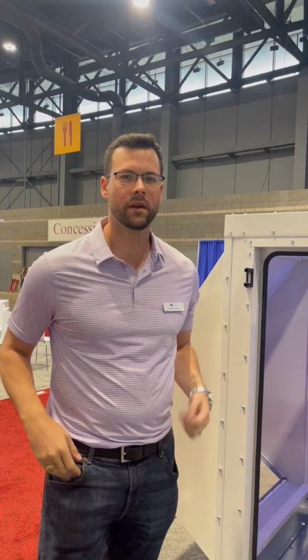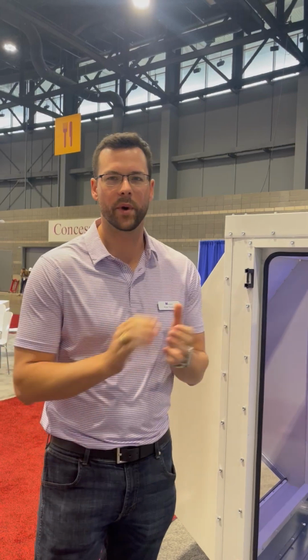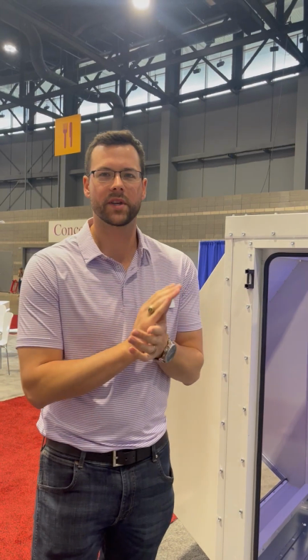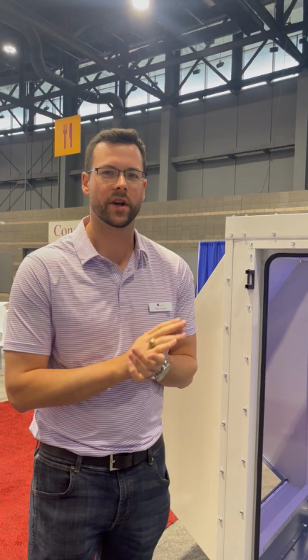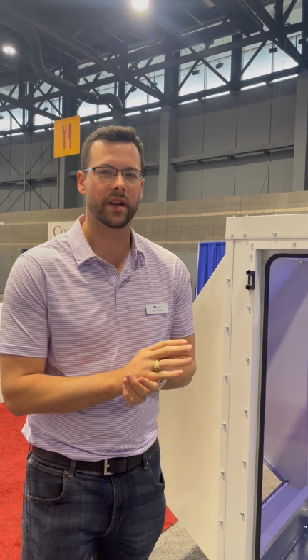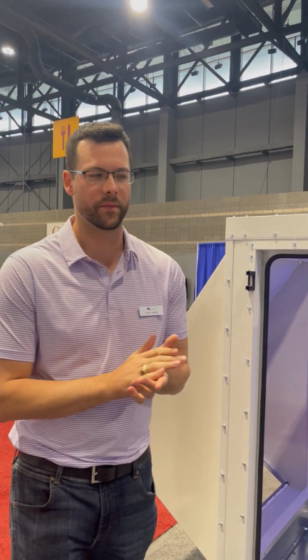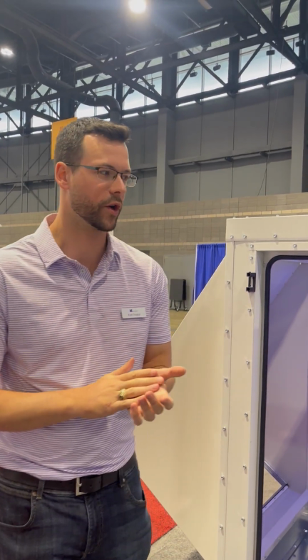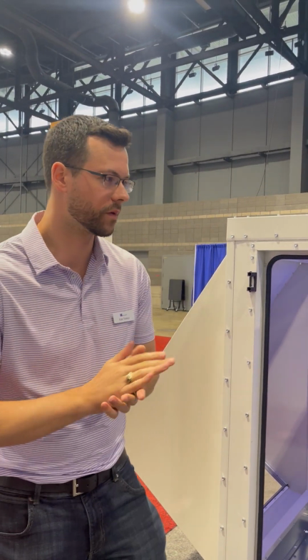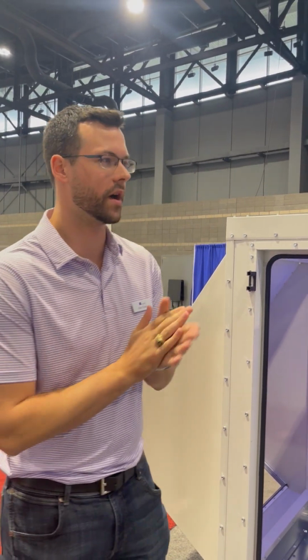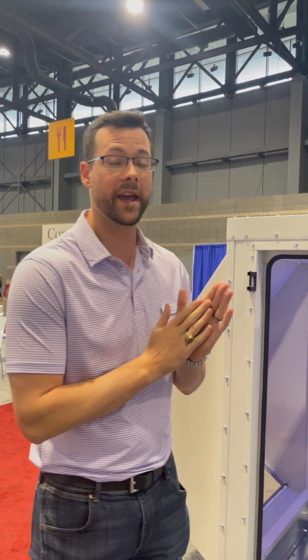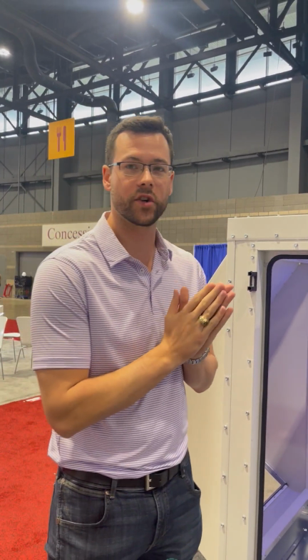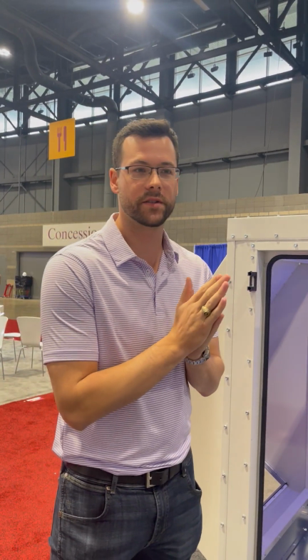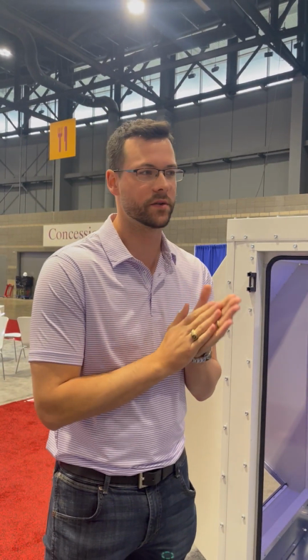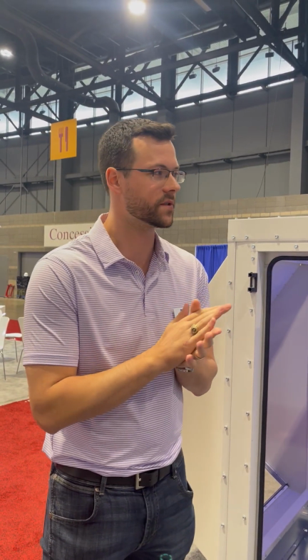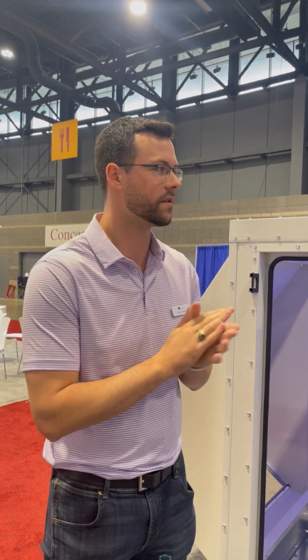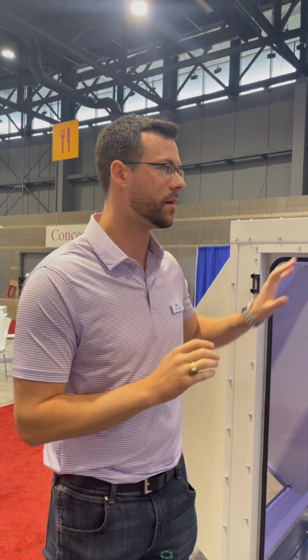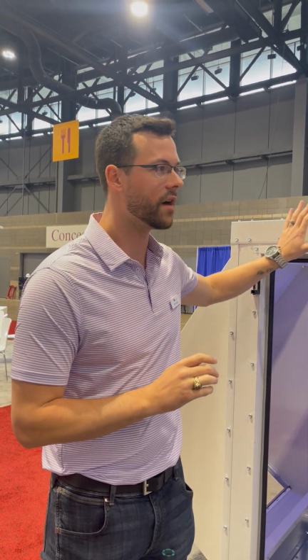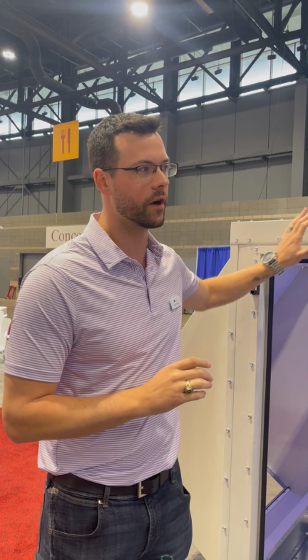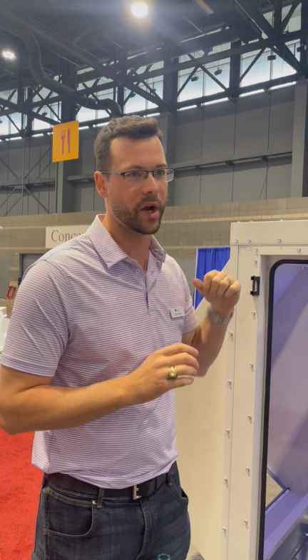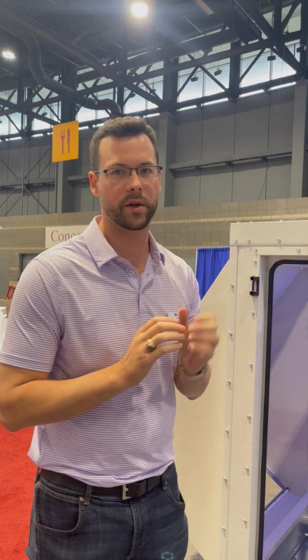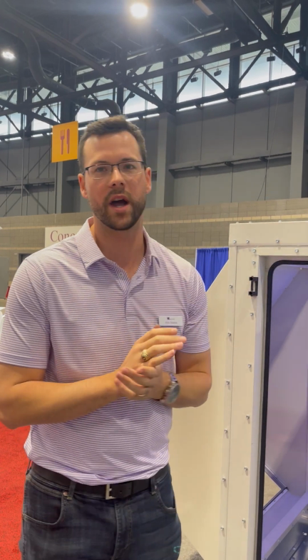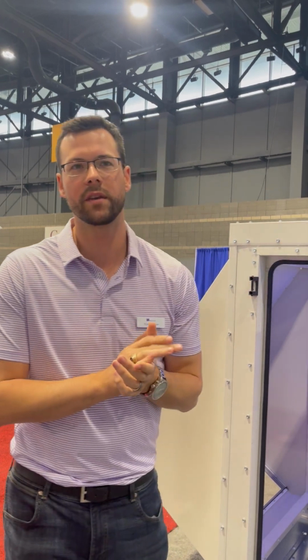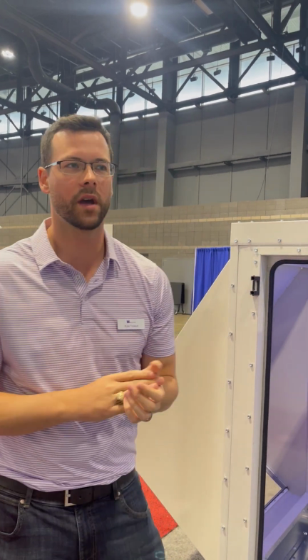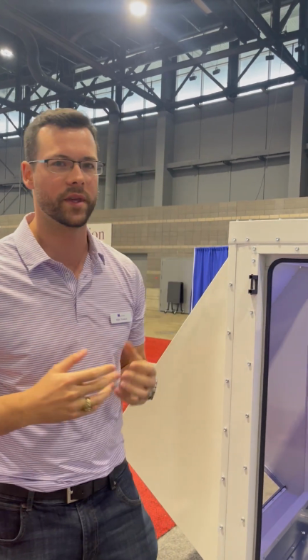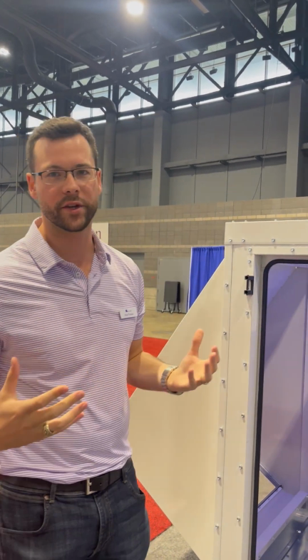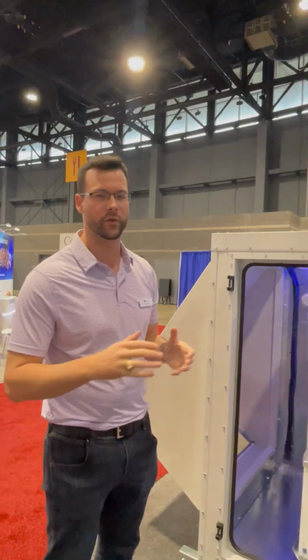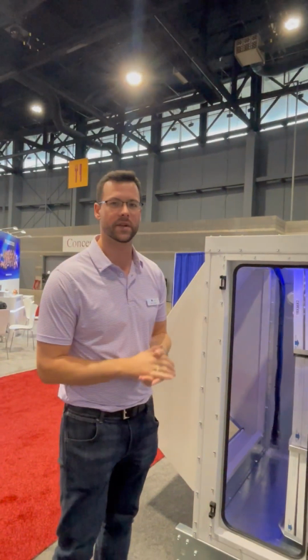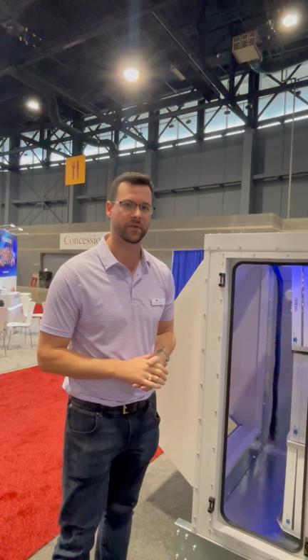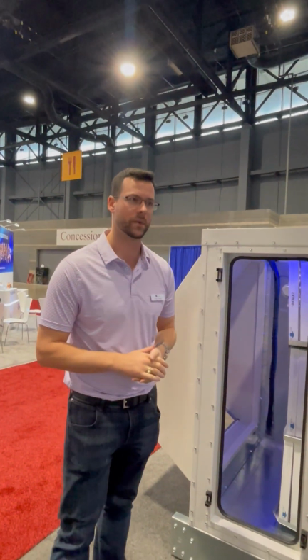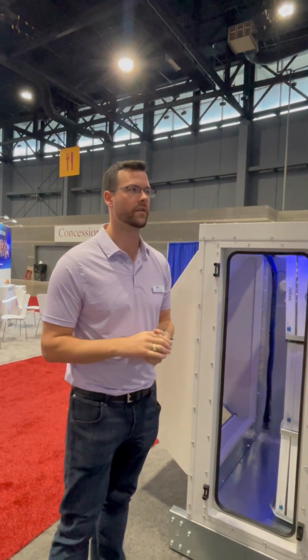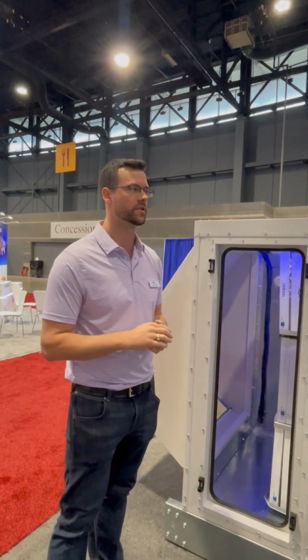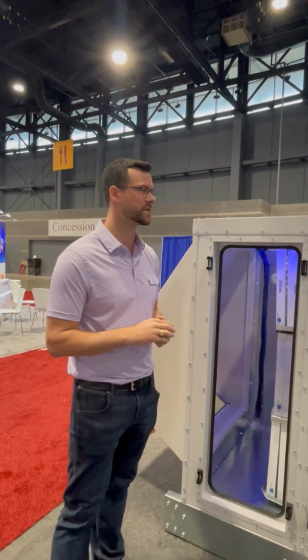Hi, my name is Kyle Troscott. I'm here at AHR to demonstrate the Mojave Arc to Drive product behind me. I'm the Director of Rep Sales for Mojave Energy Systems.